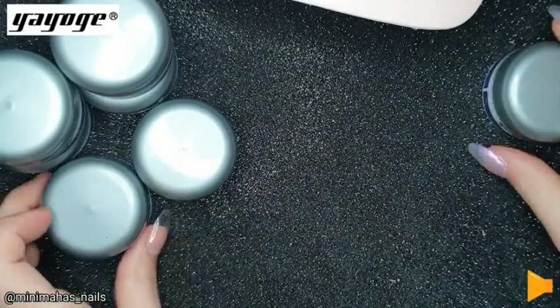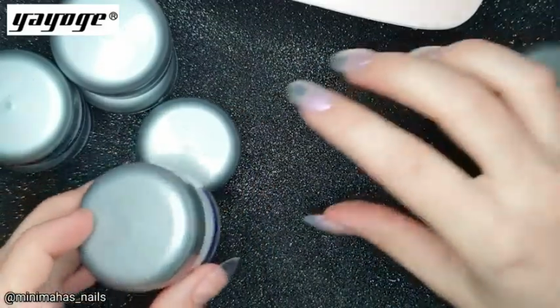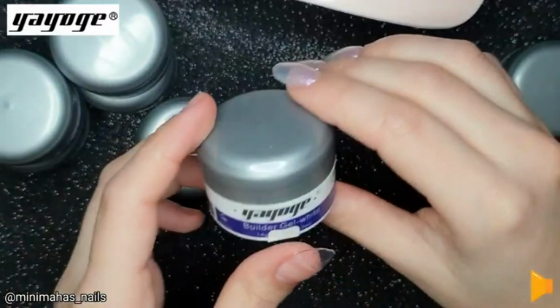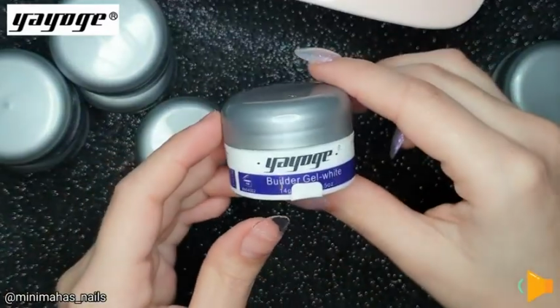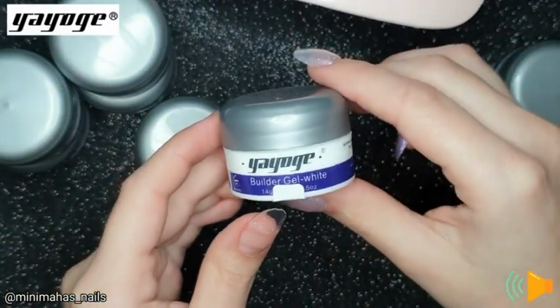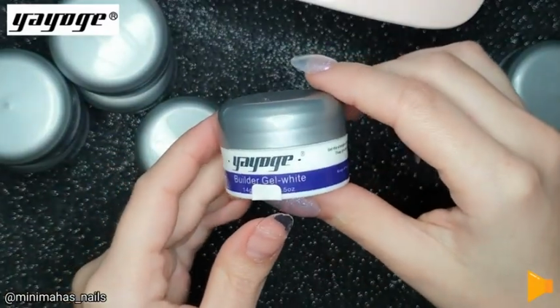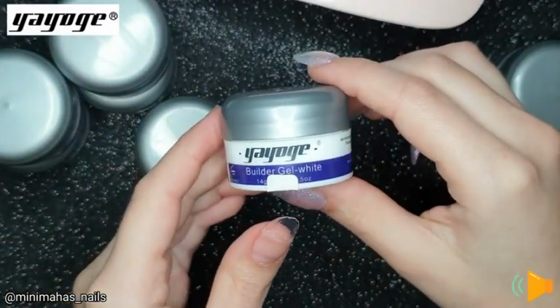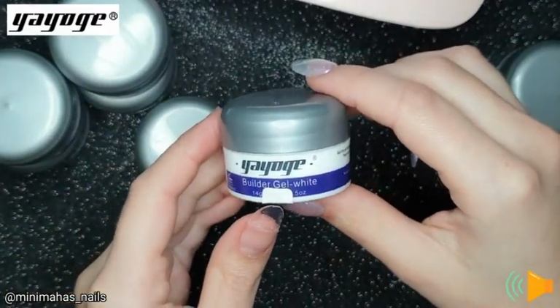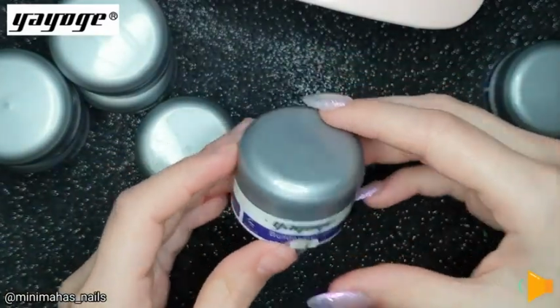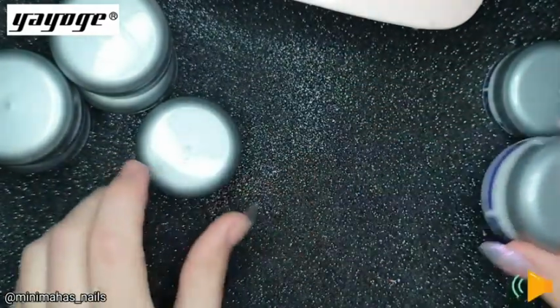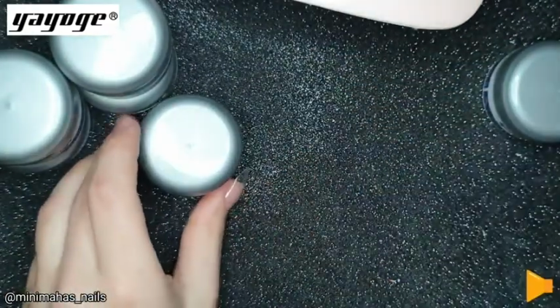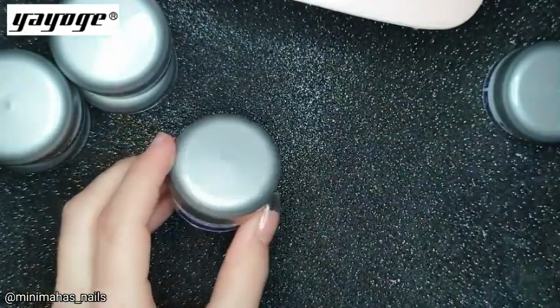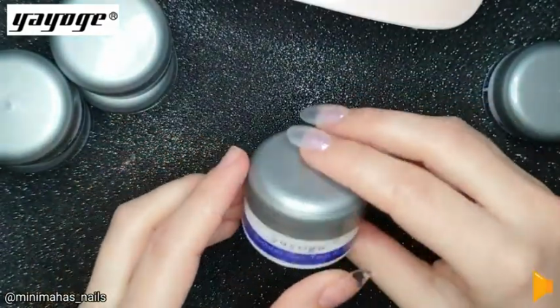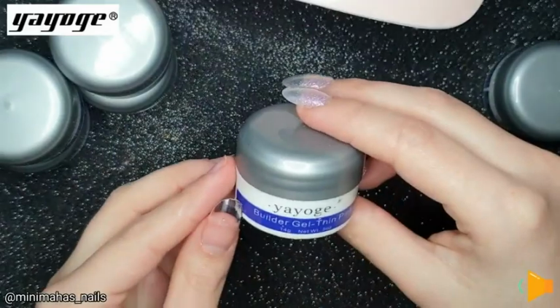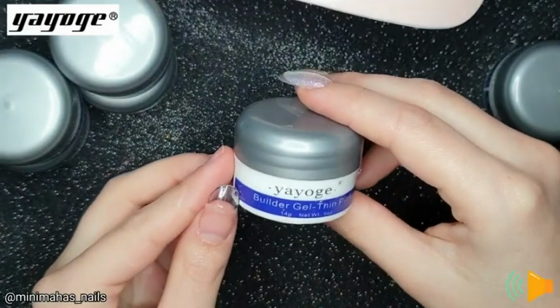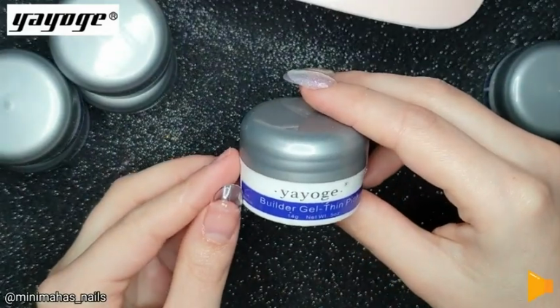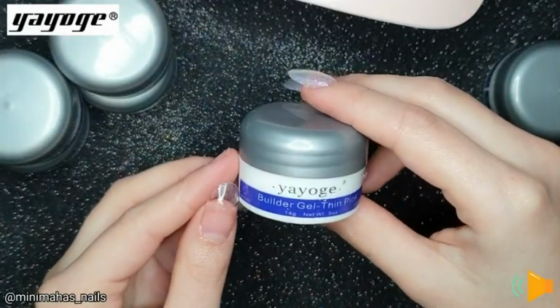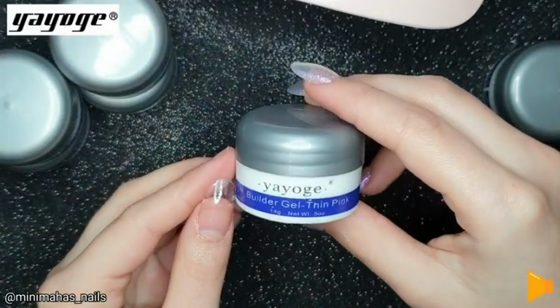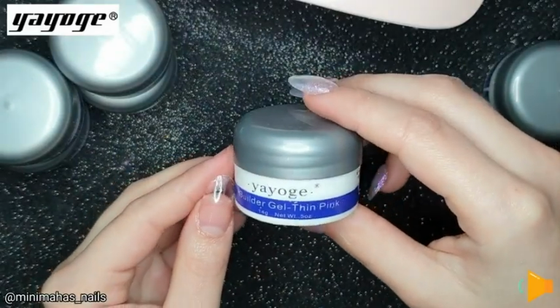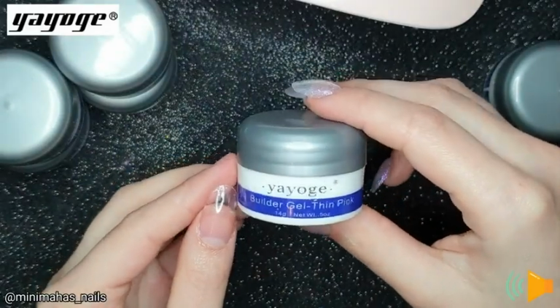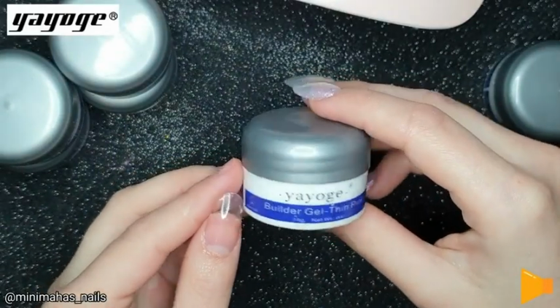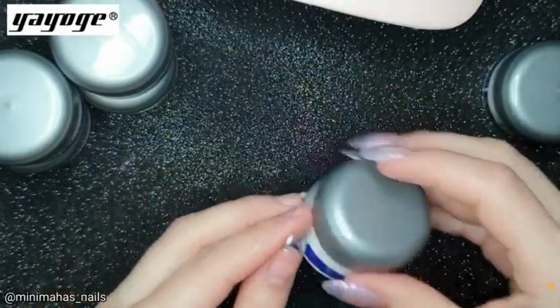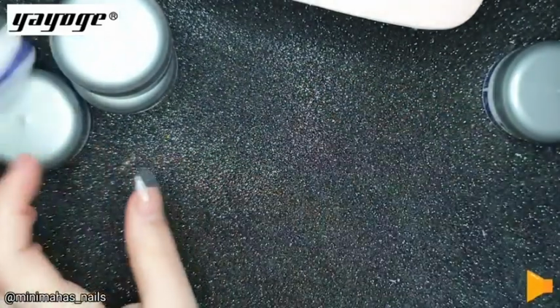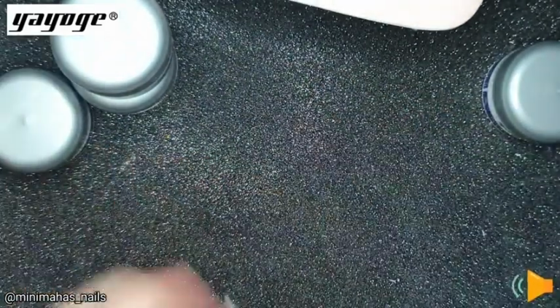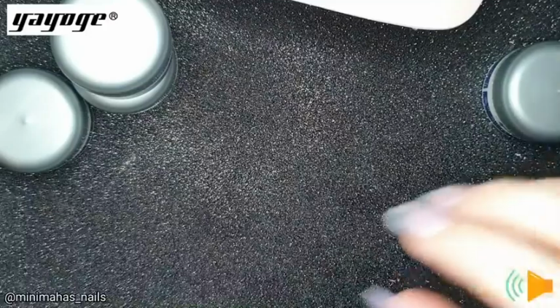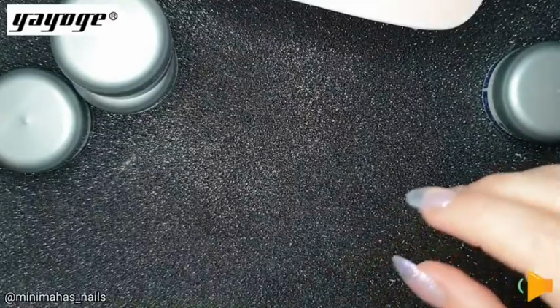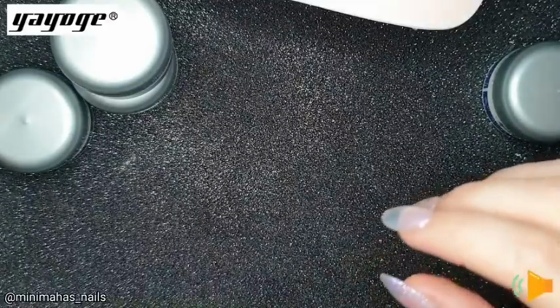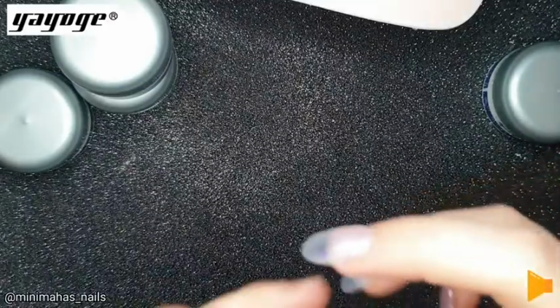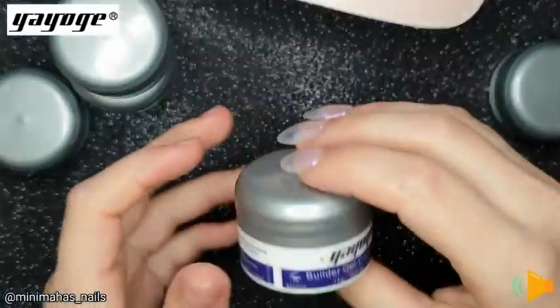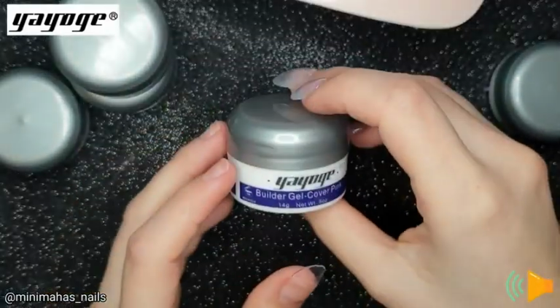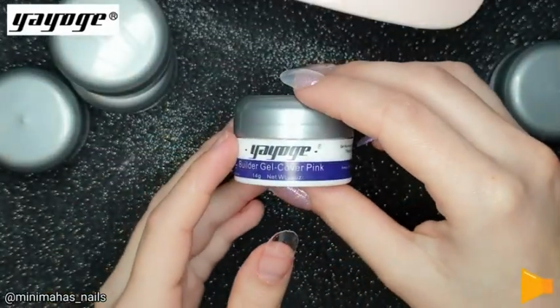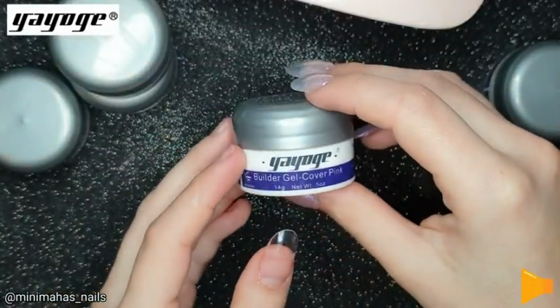The first shade is clear, then white, and next is thin pink. All these tubs are 14 grams, so it's a very generous amount for a kit.